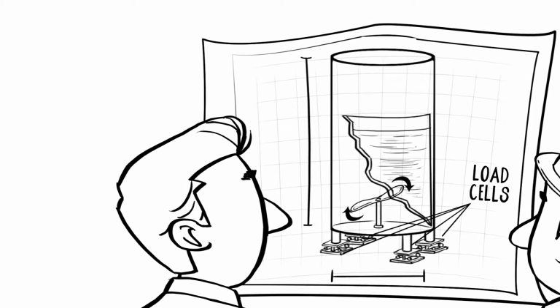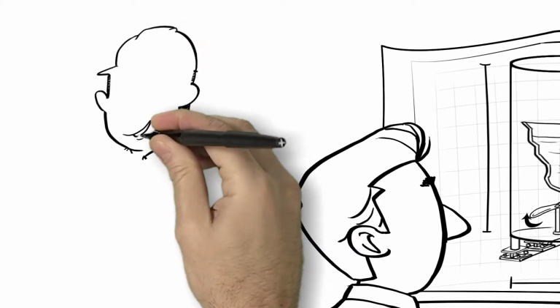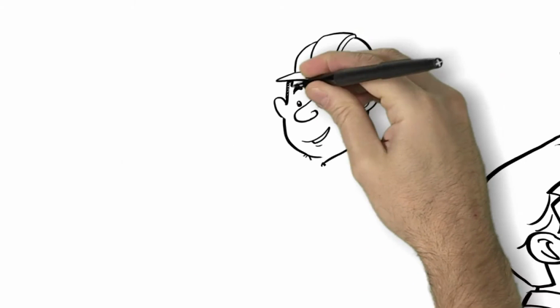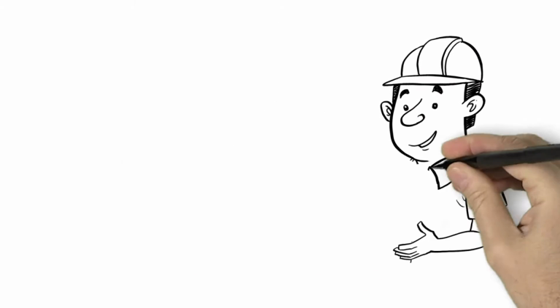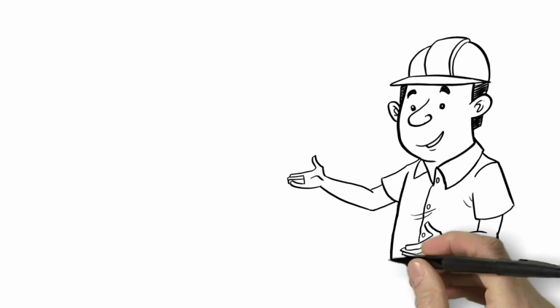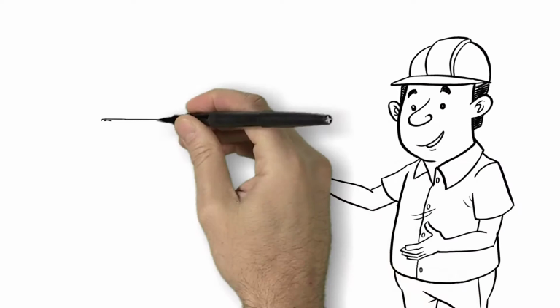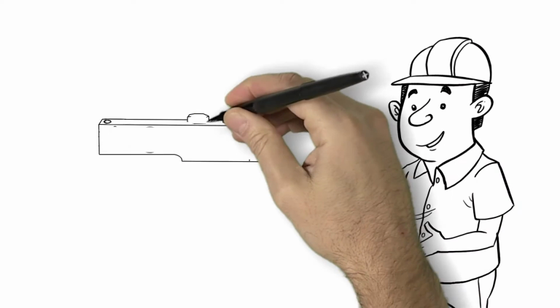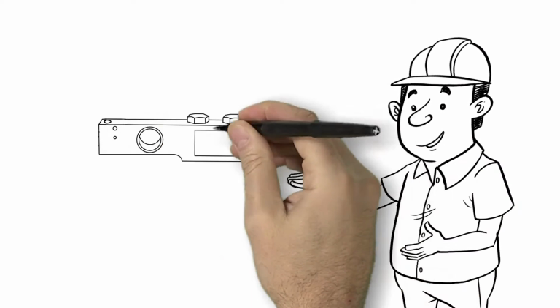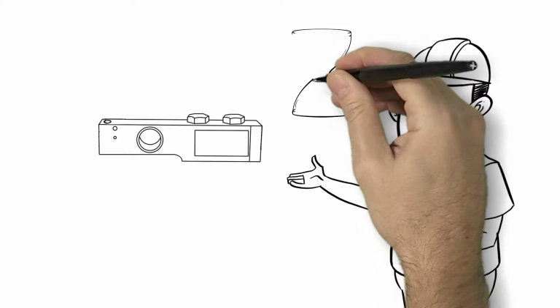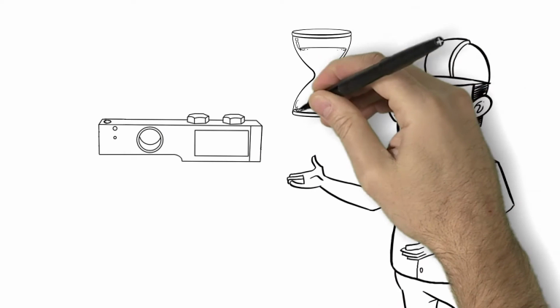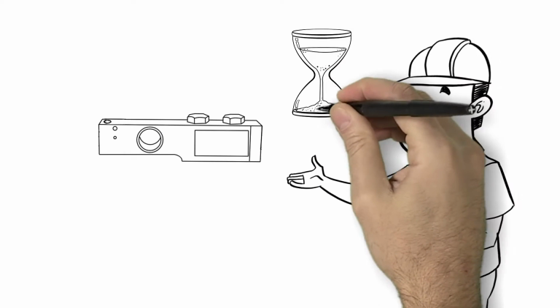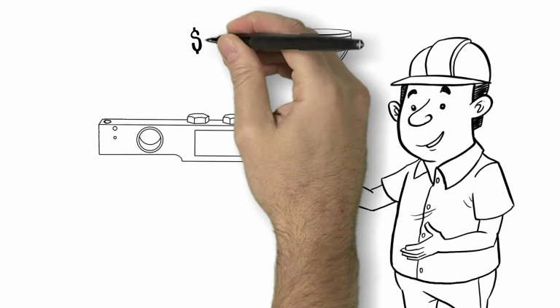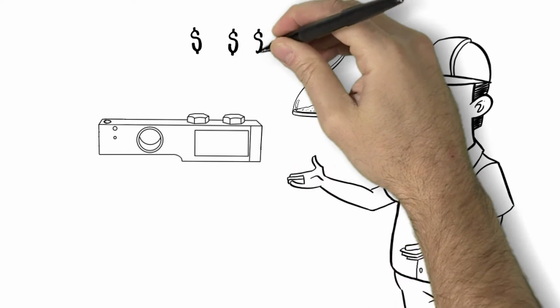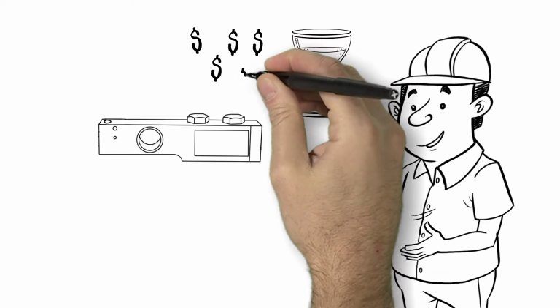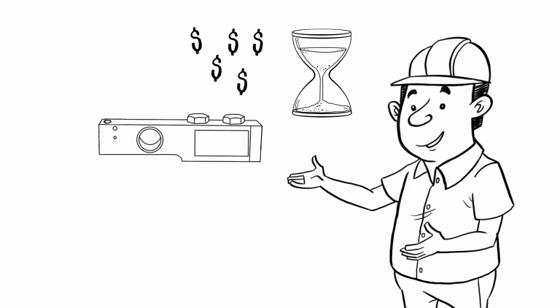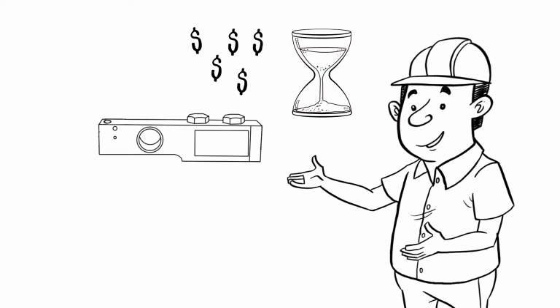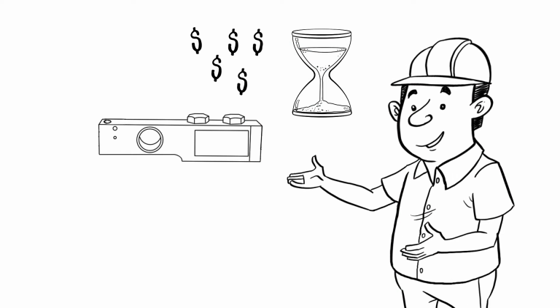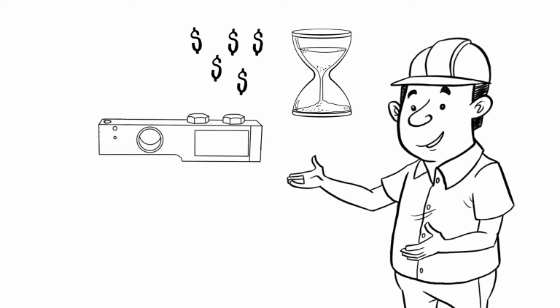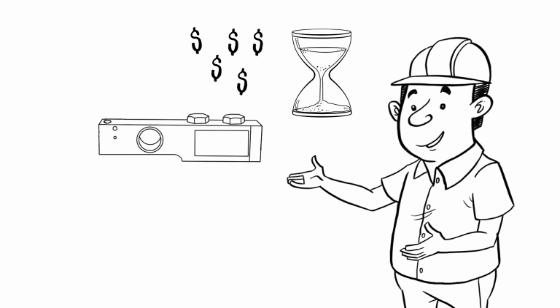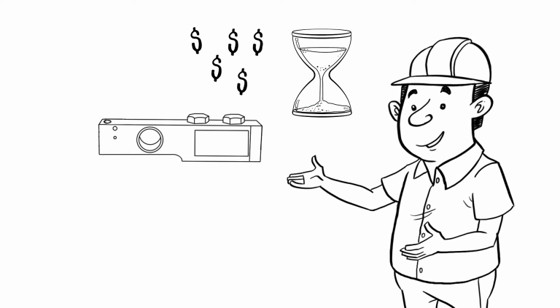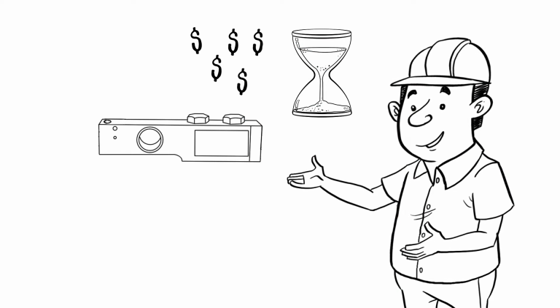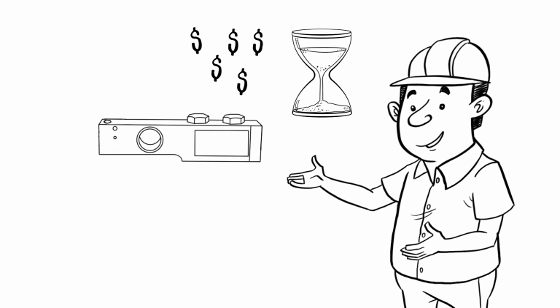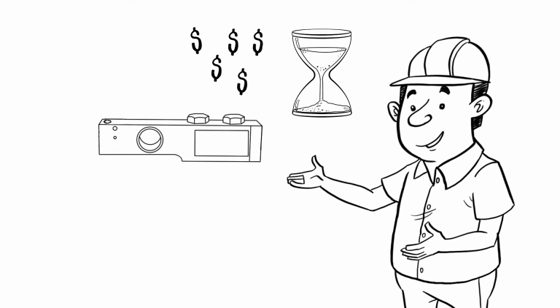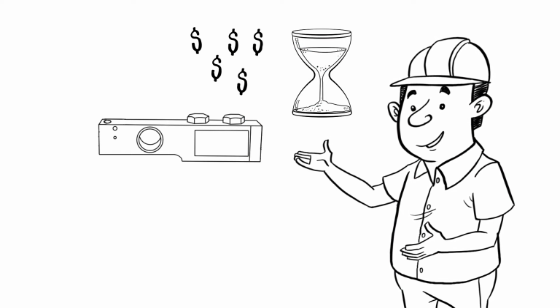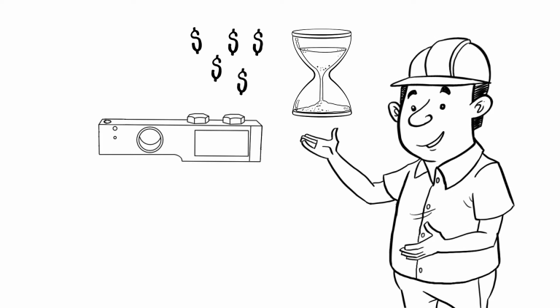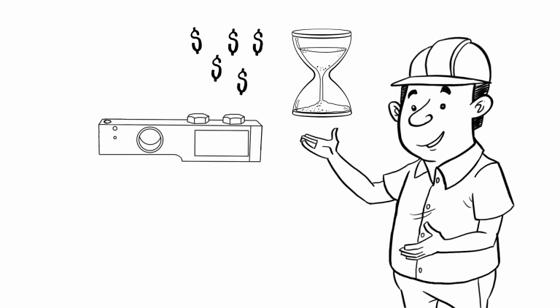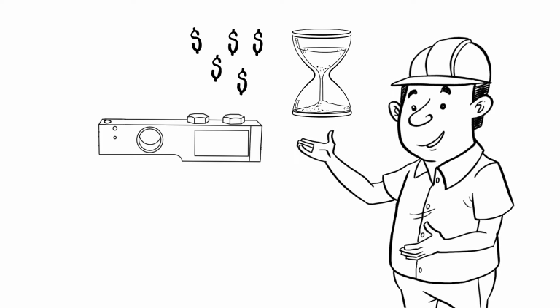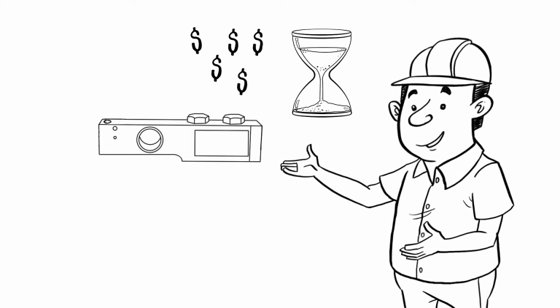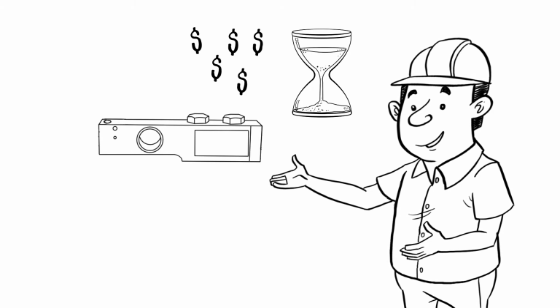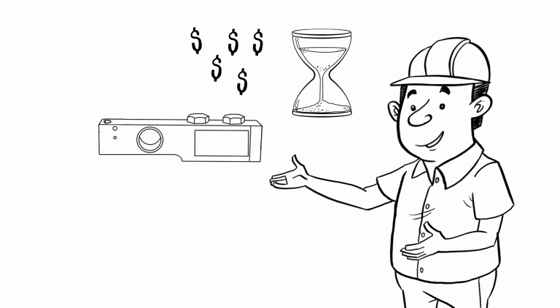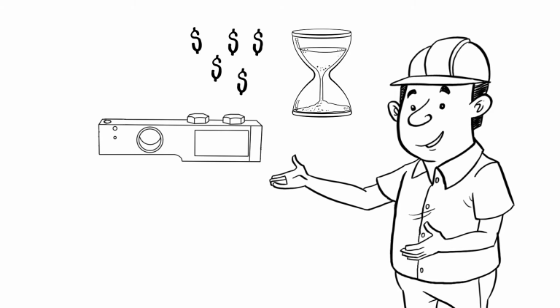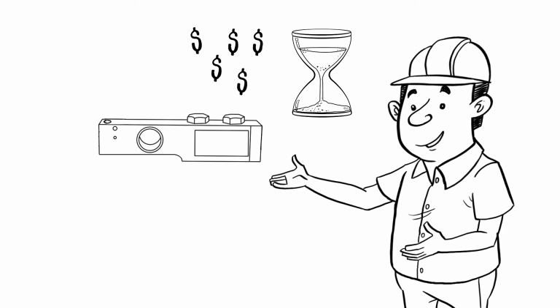Yeah, good ideas Jim, but I'm concerned with how we get them installed and welded. We'll have to take the cost of labor time and dummy load cells into consideration.